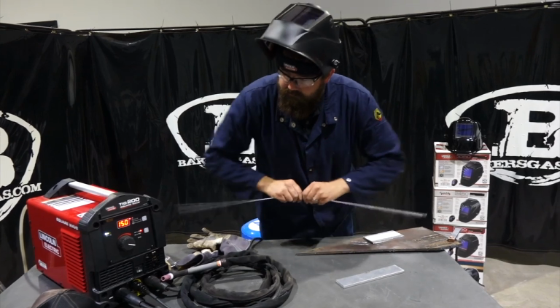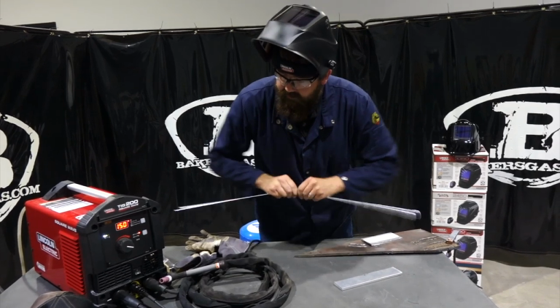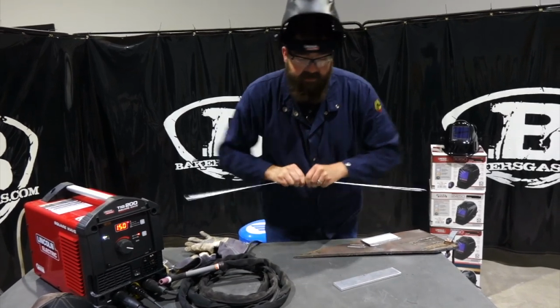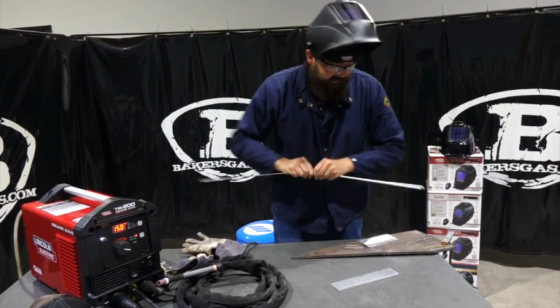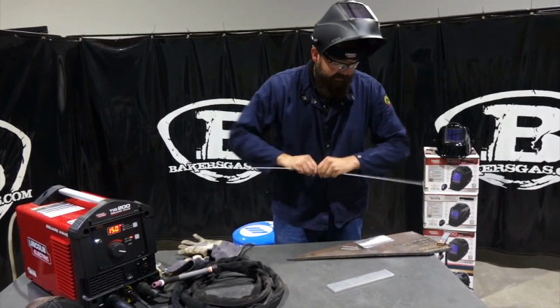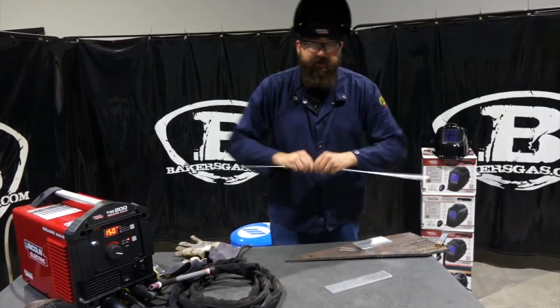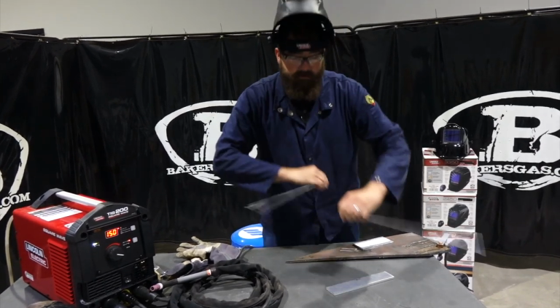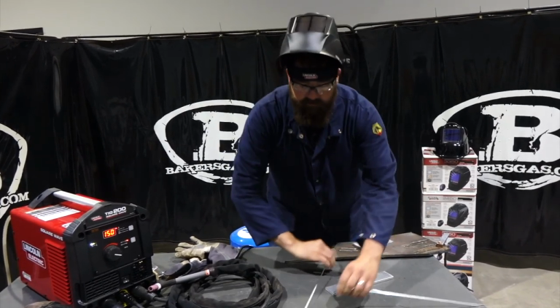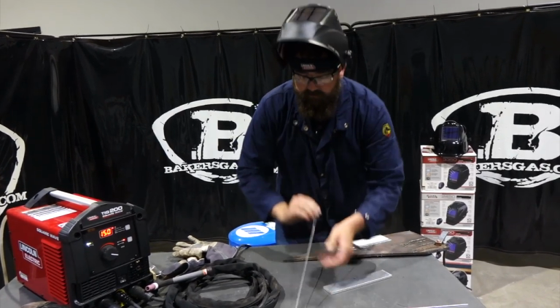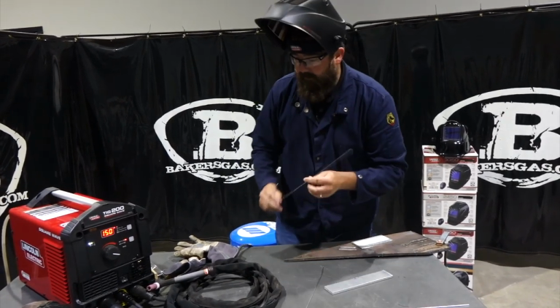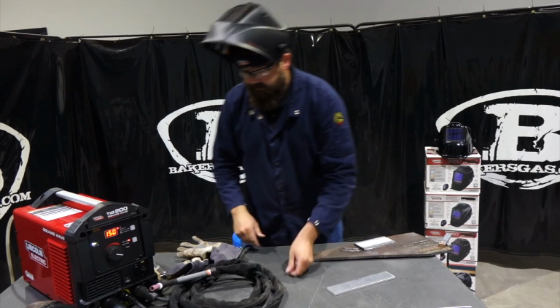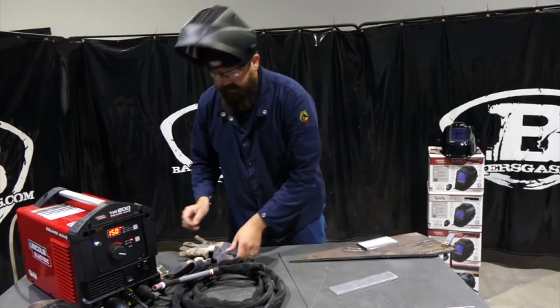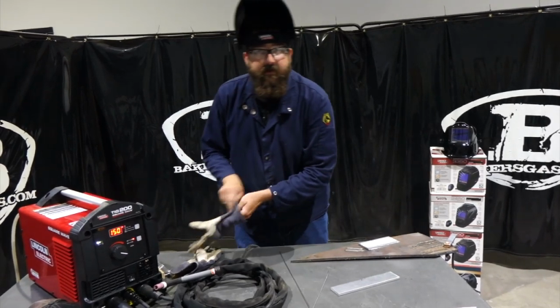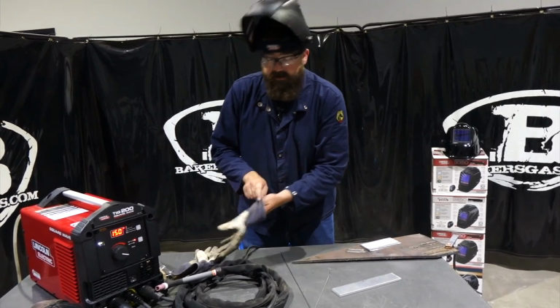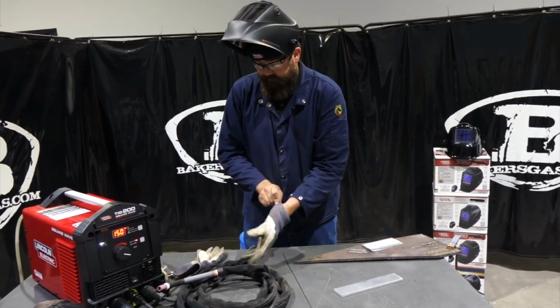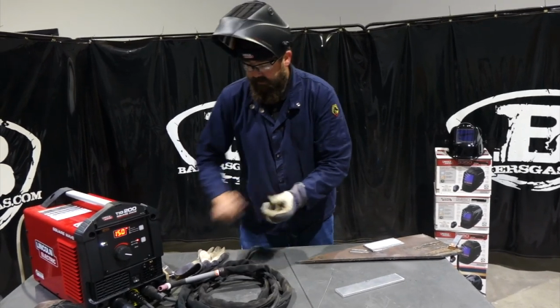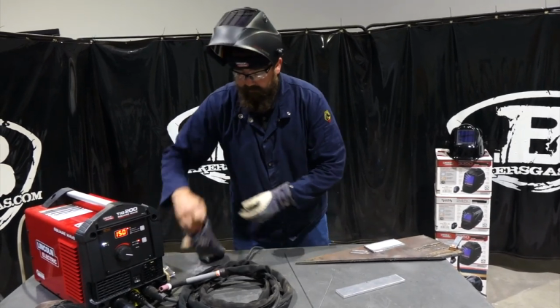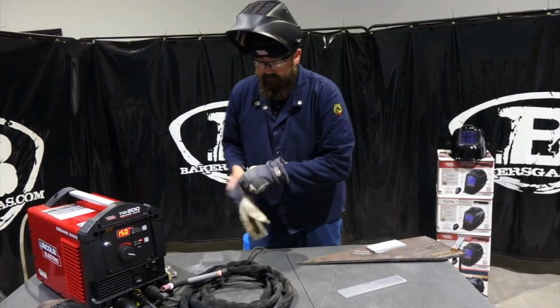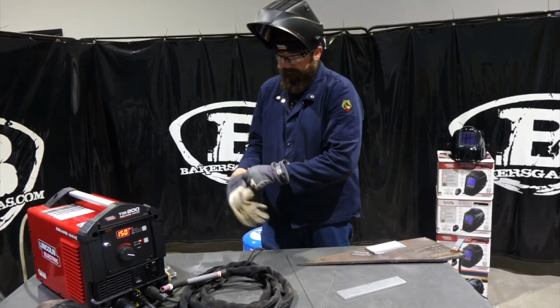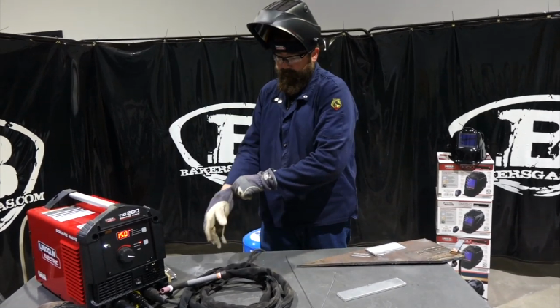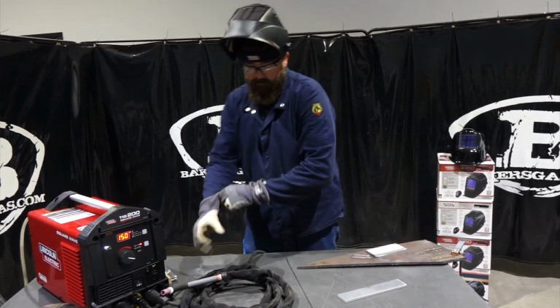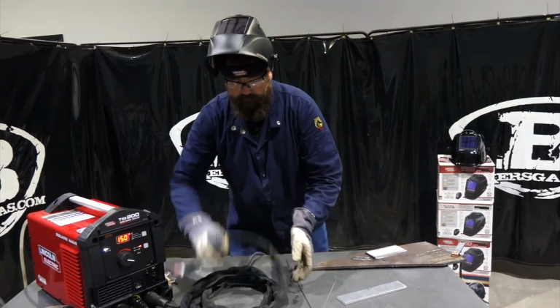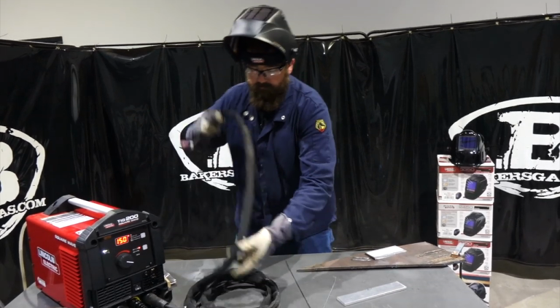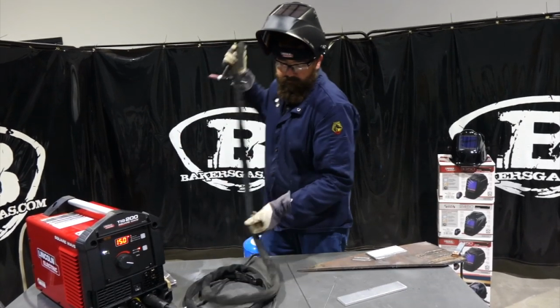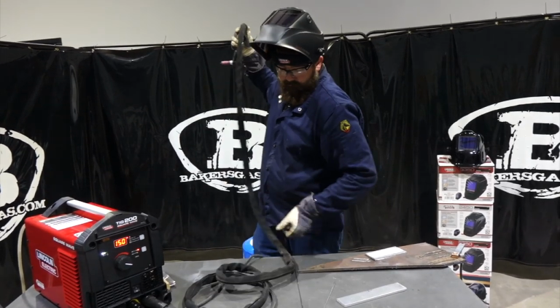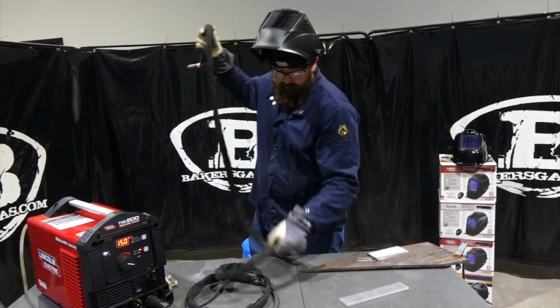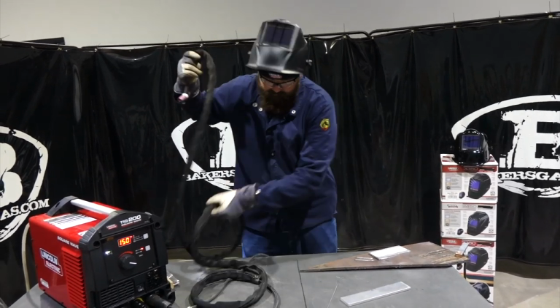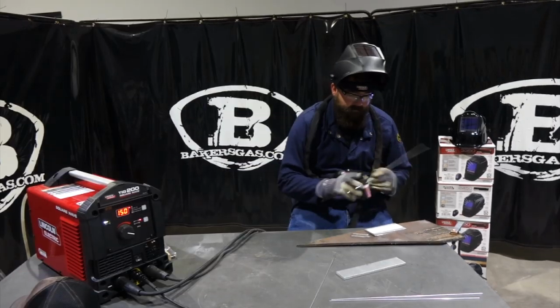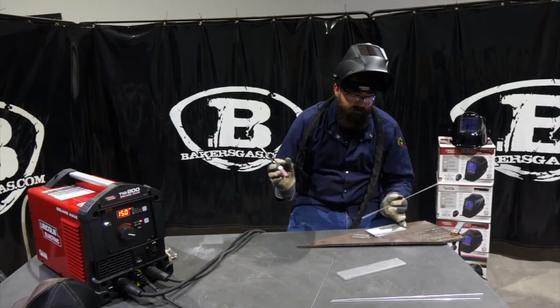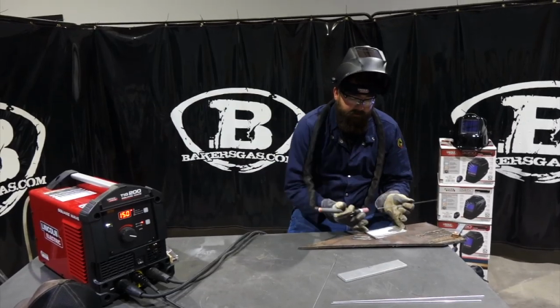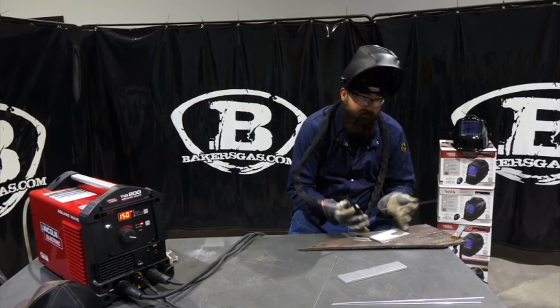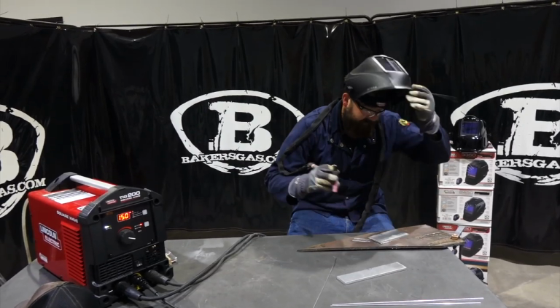I've got 150 amps on there and a piece of quarter-inch aluminum. We're just going to lay a simple bead in here to see how the clarity is and how it performs. All right, let's give it a shot.